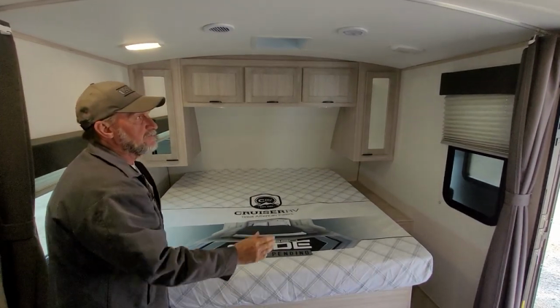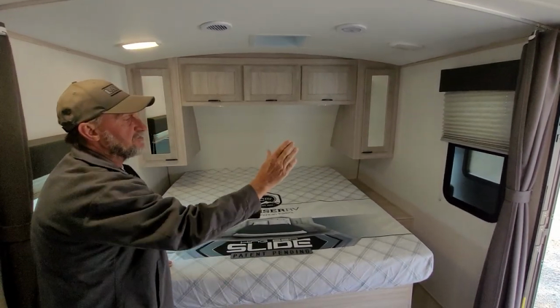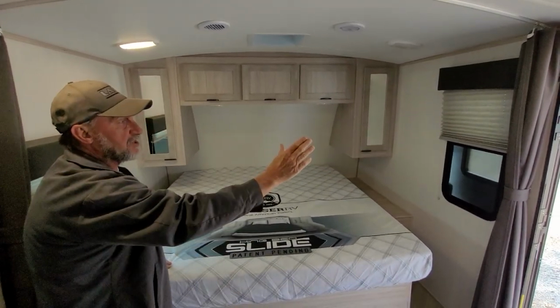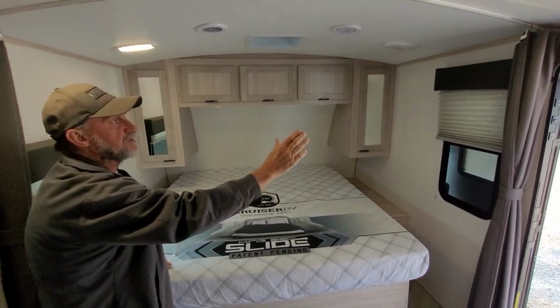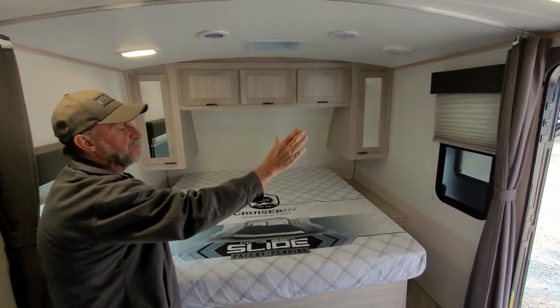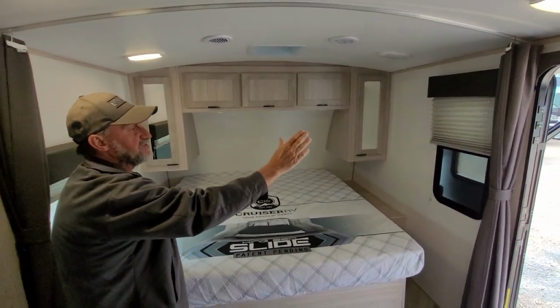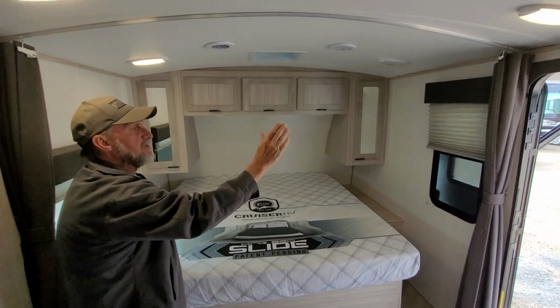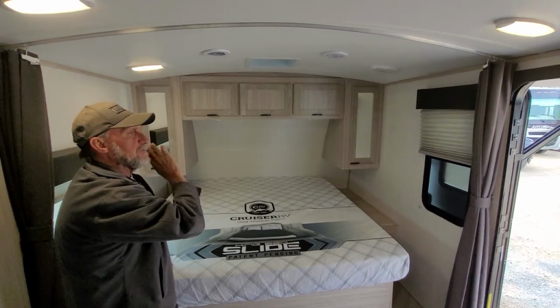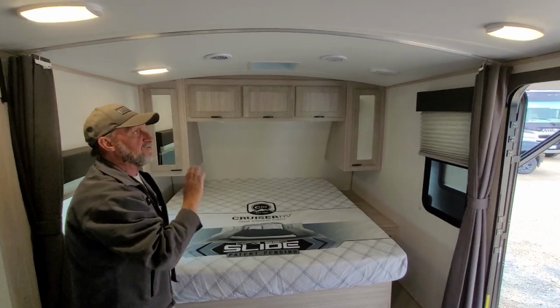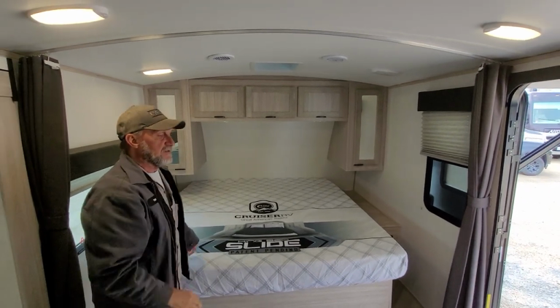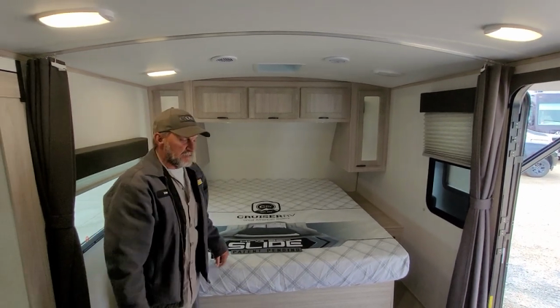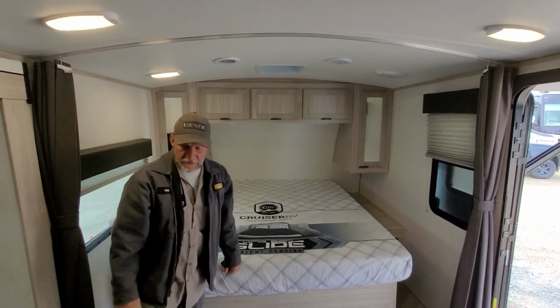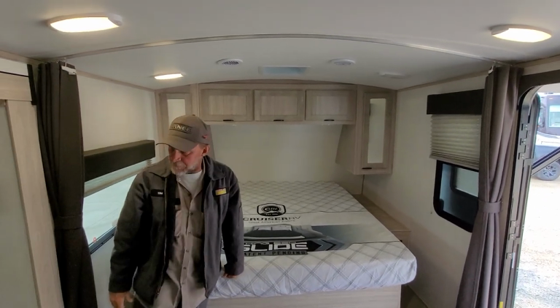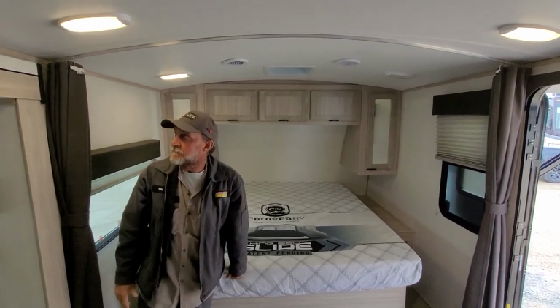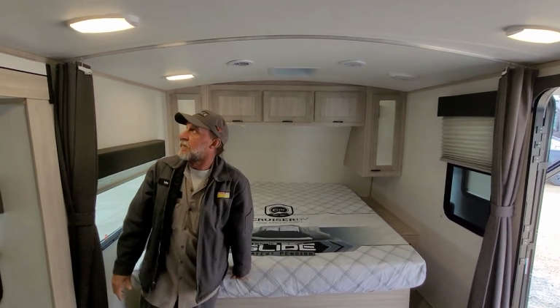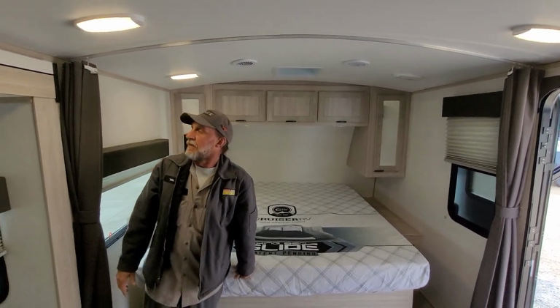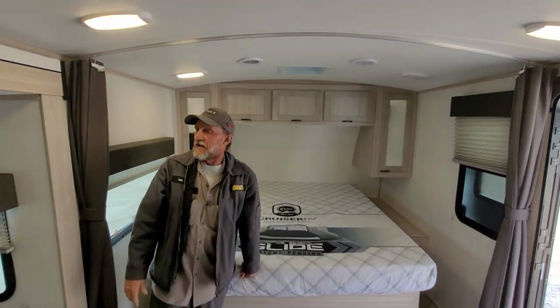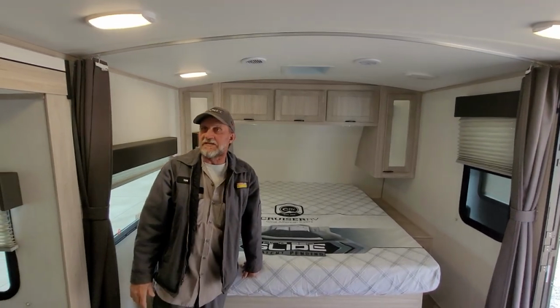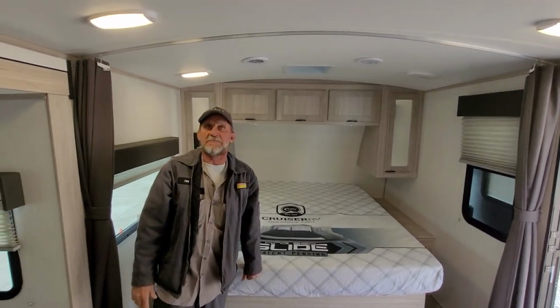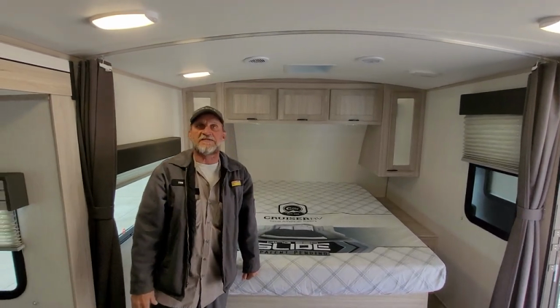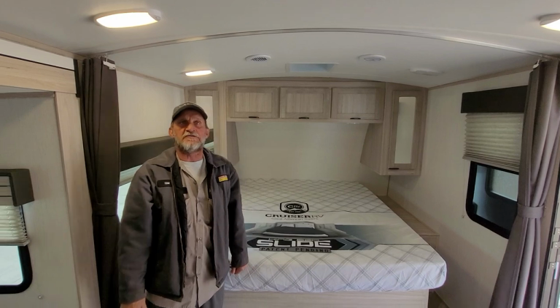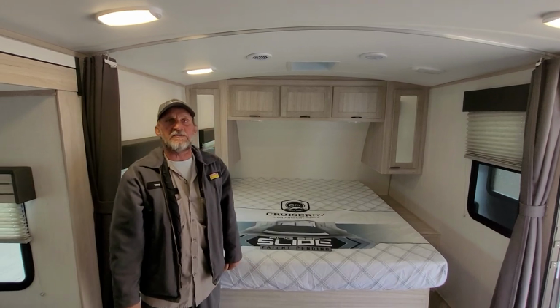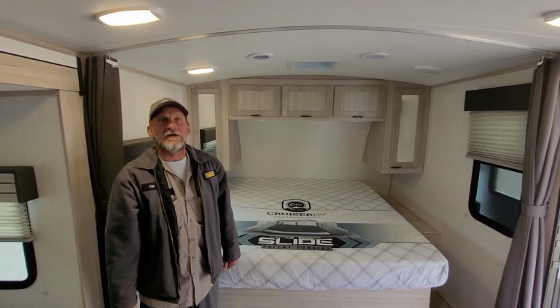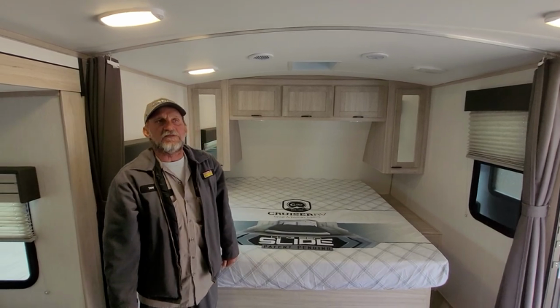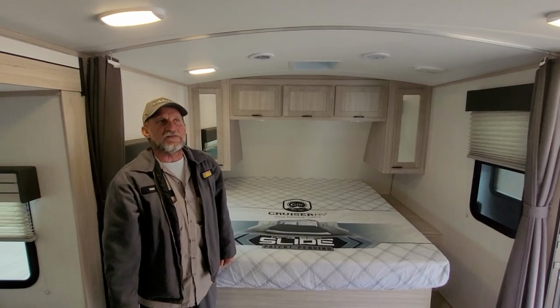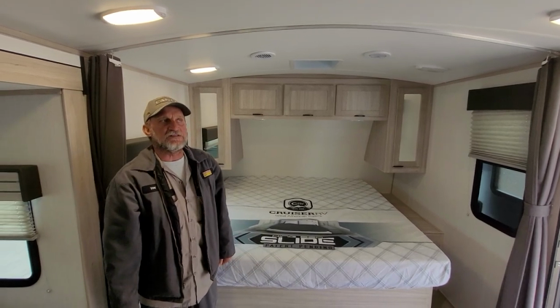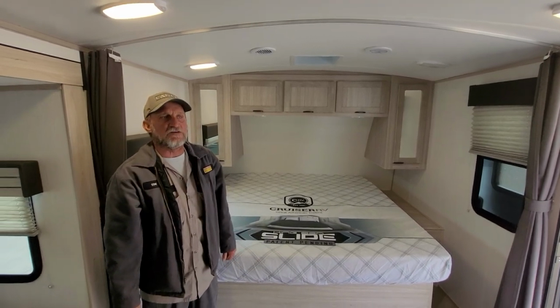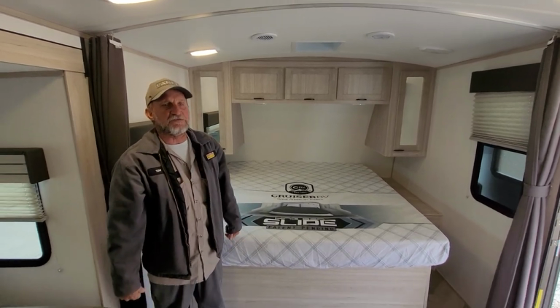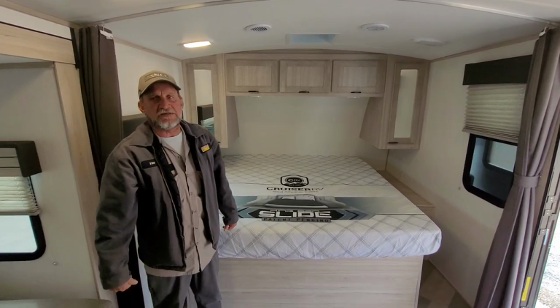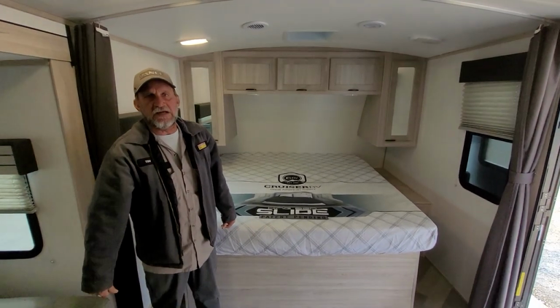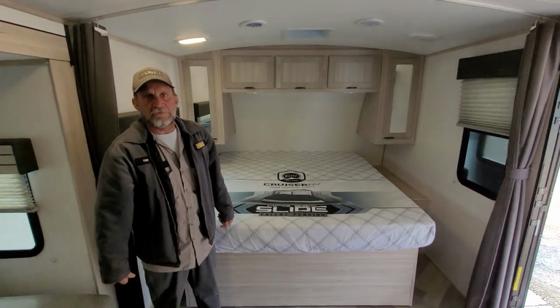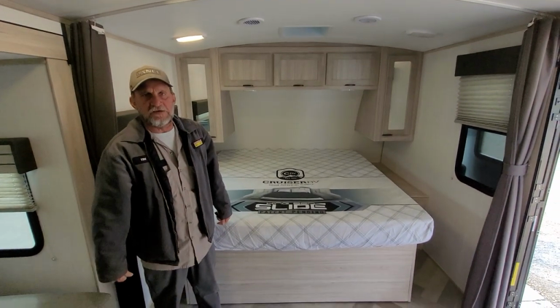There is also a curtain to partition off the bedroom from the living room area. And I think that's just about everything on the trailer. If you have any questions, I'll try to answer them the best that I can. Thank you.